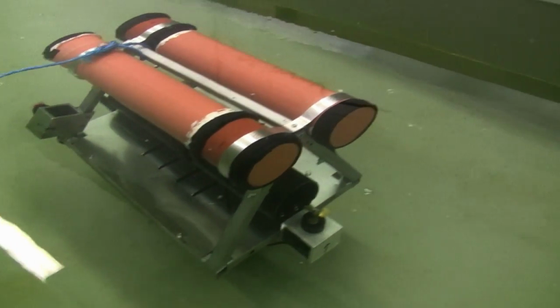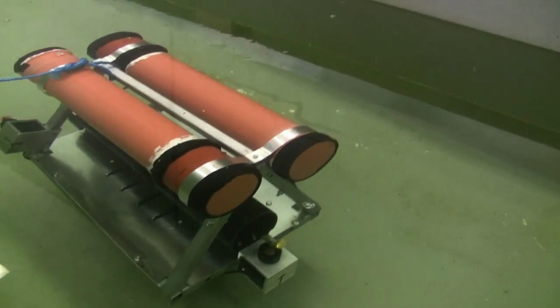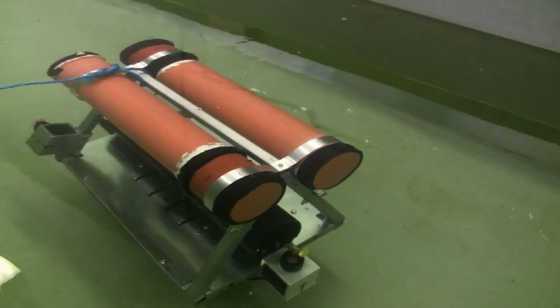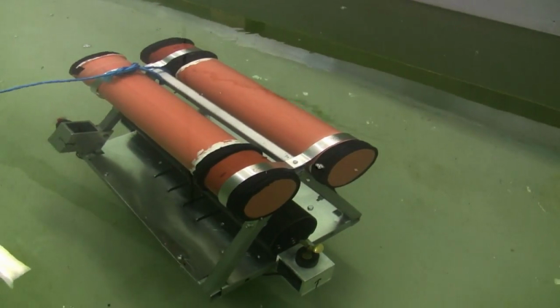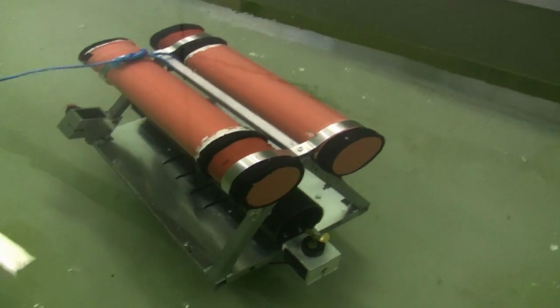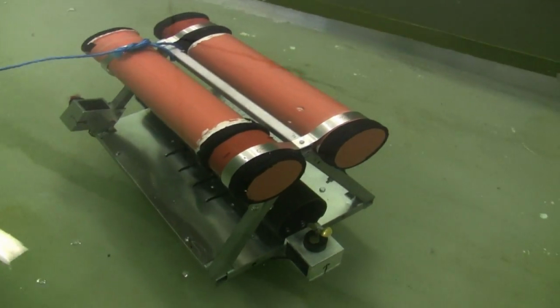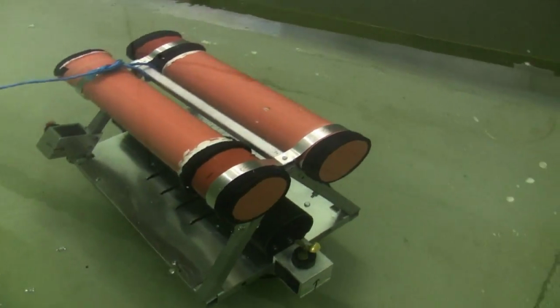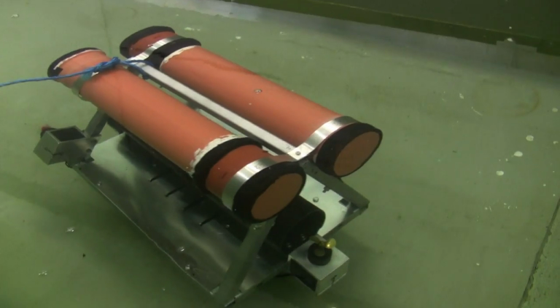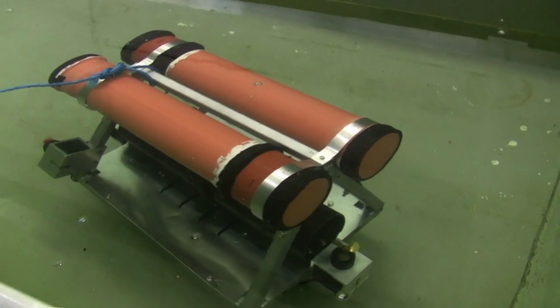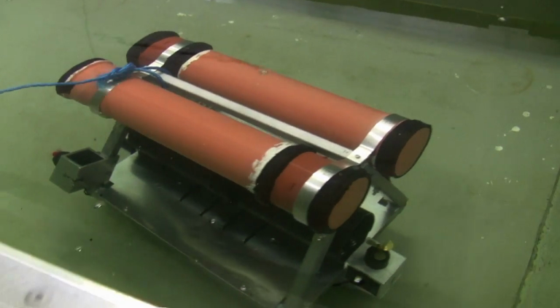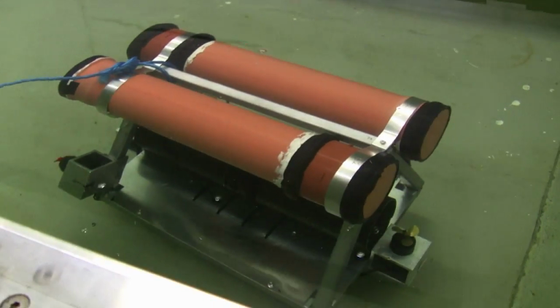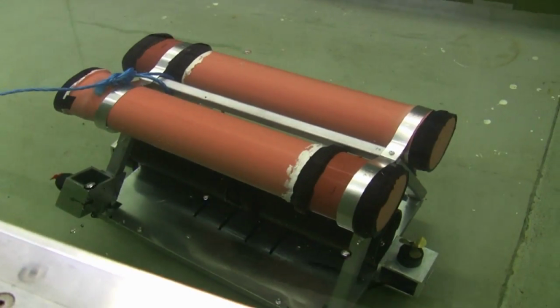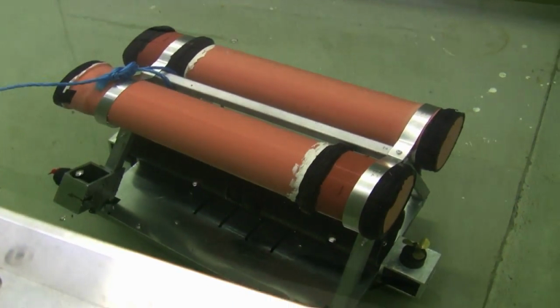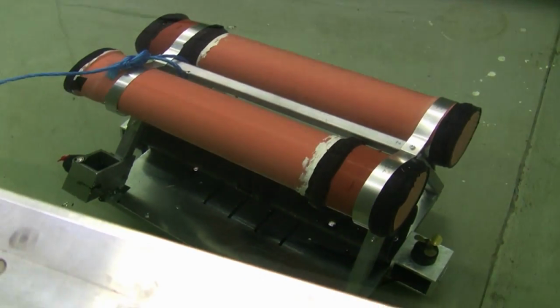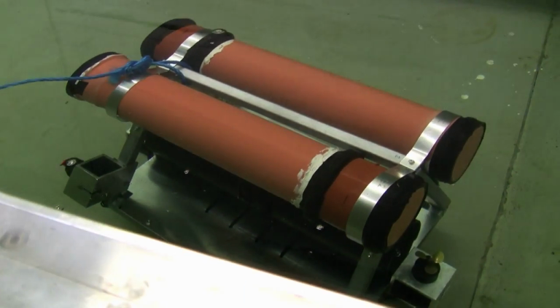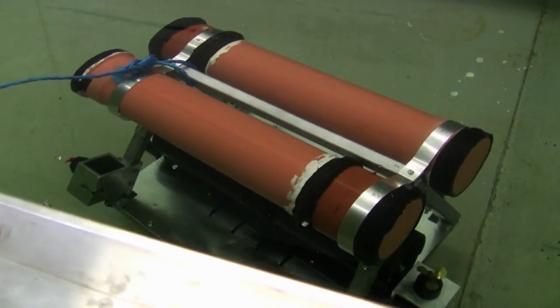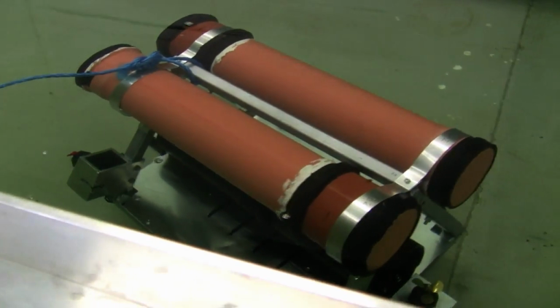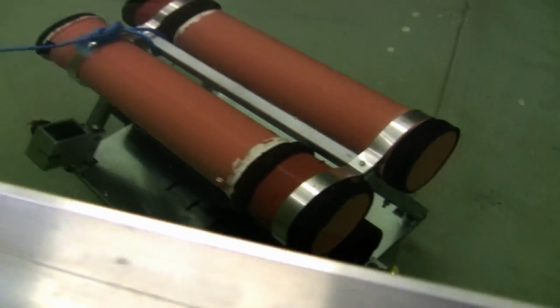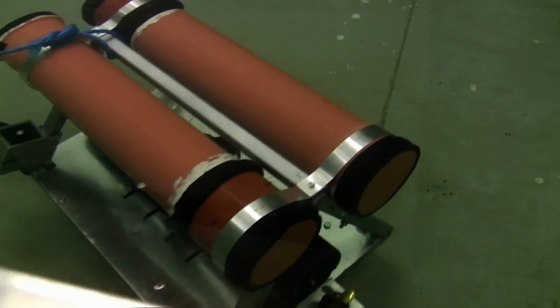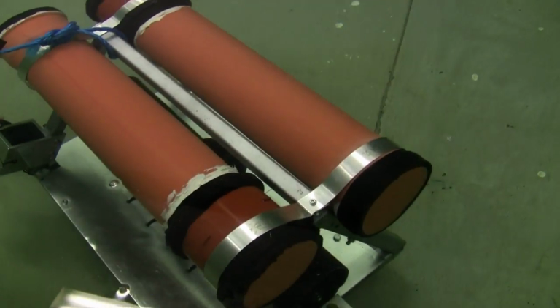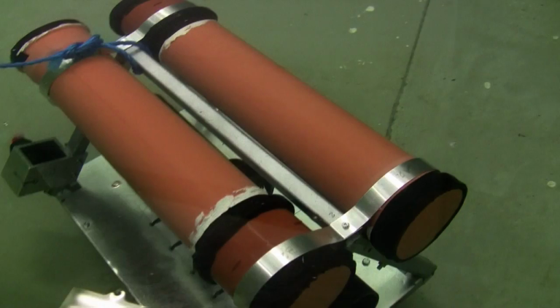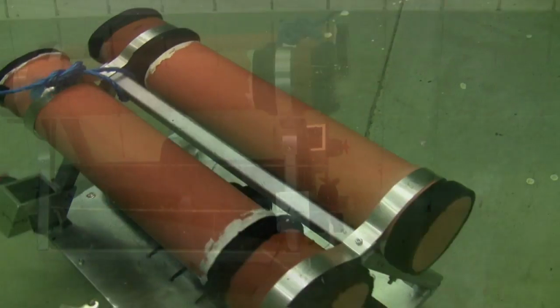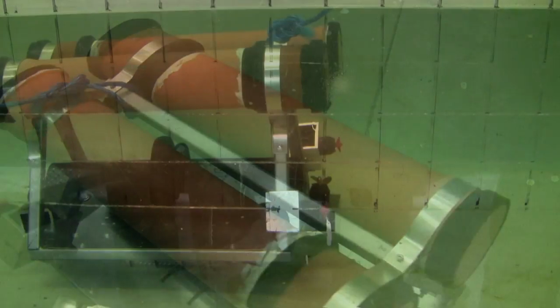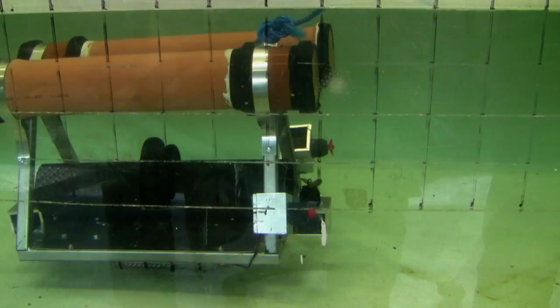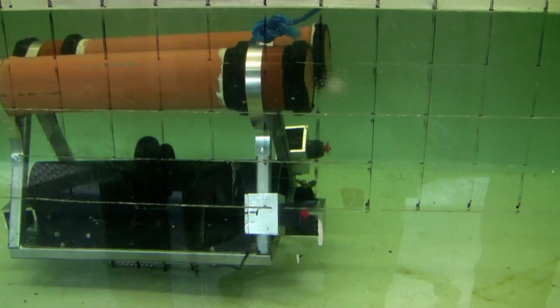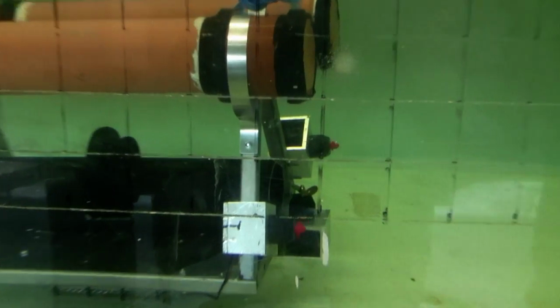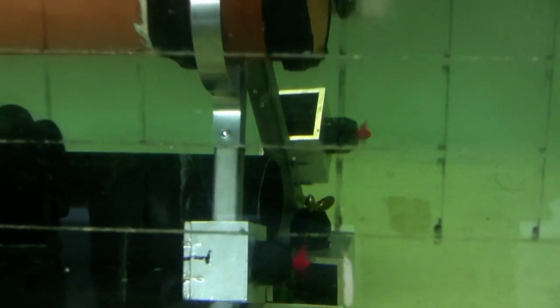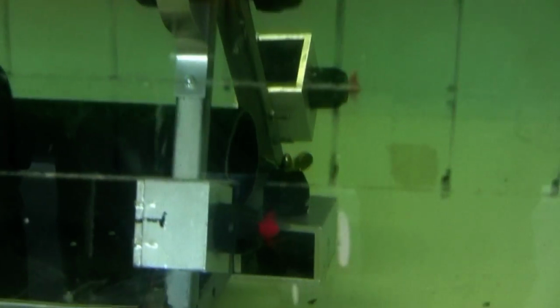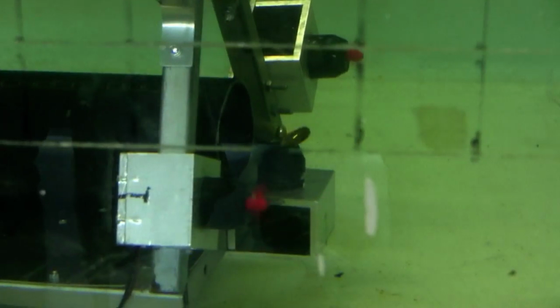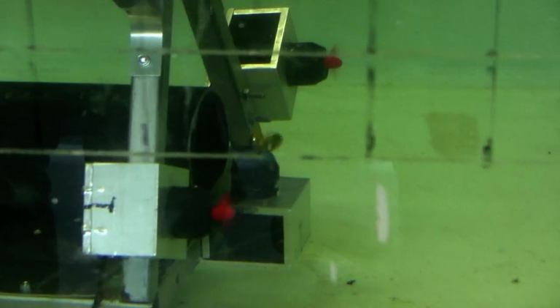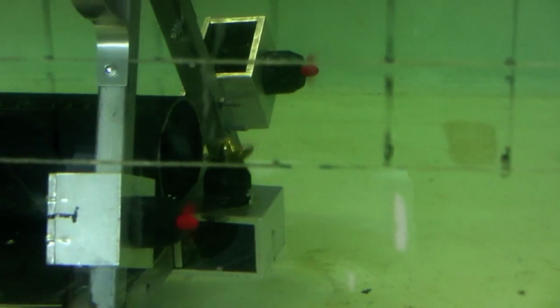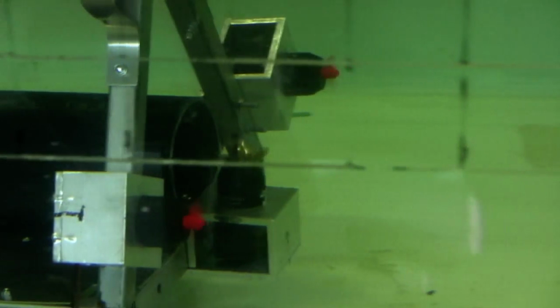You know when you get ROVs in real life, like searching for oil and all that, they use a little bit of — that's the right-hand stick: when you move that left and right, the vertical ones will be fine.